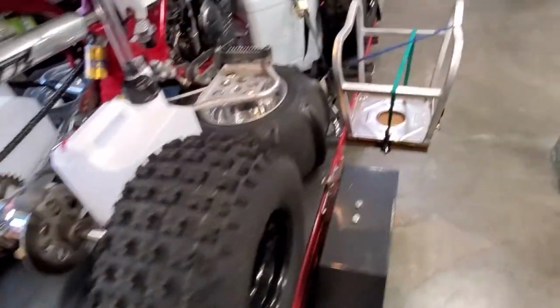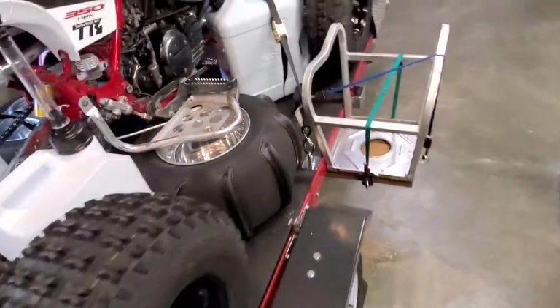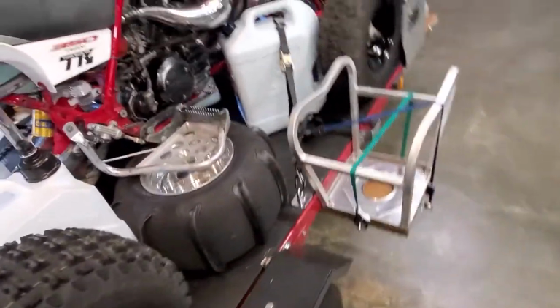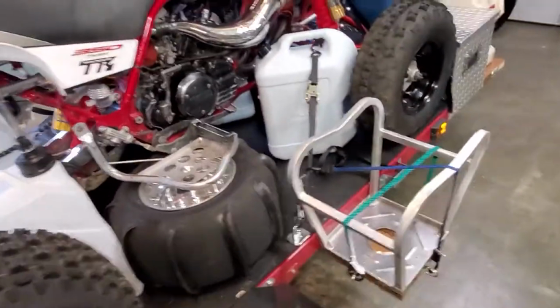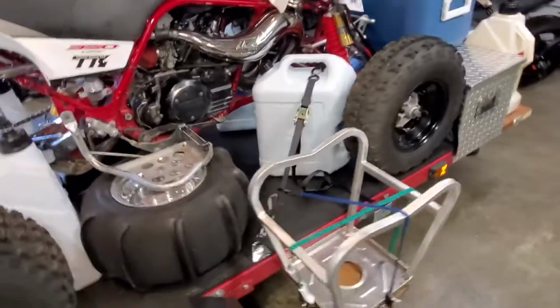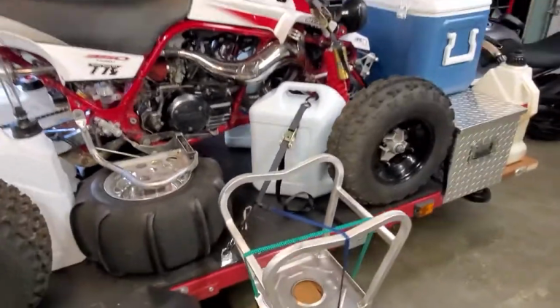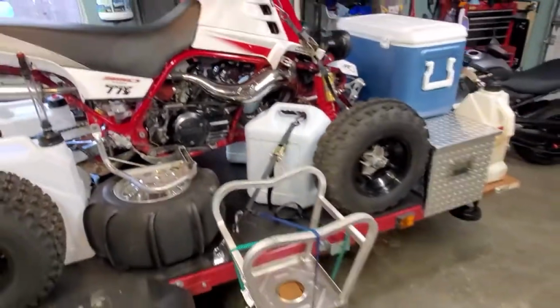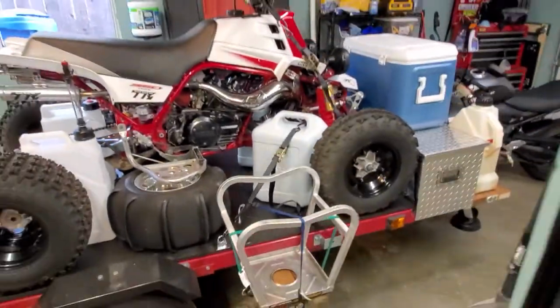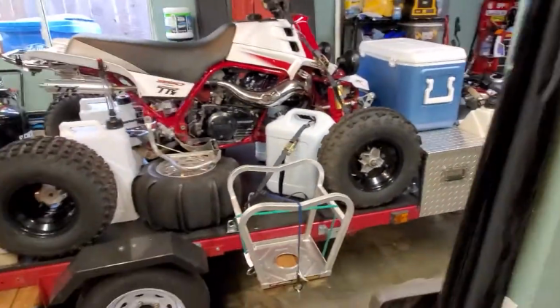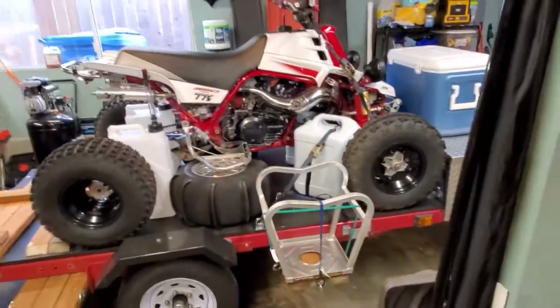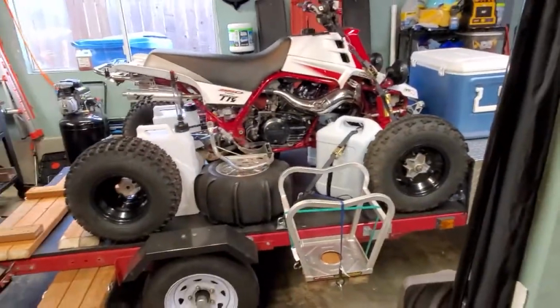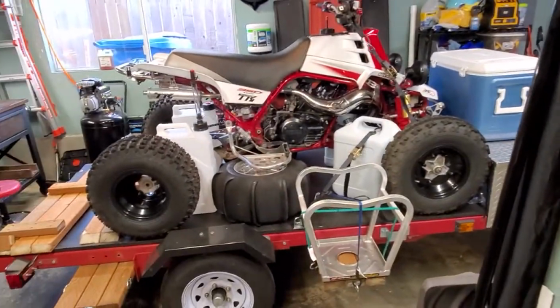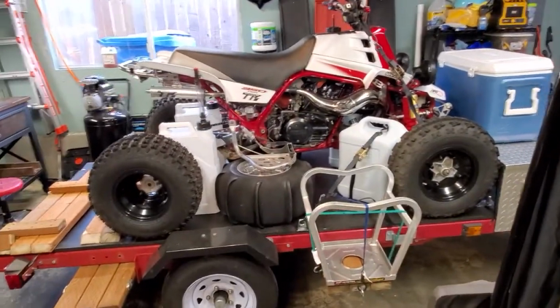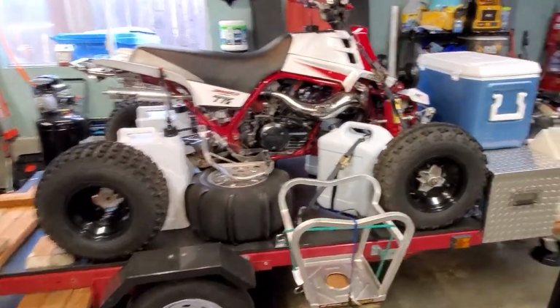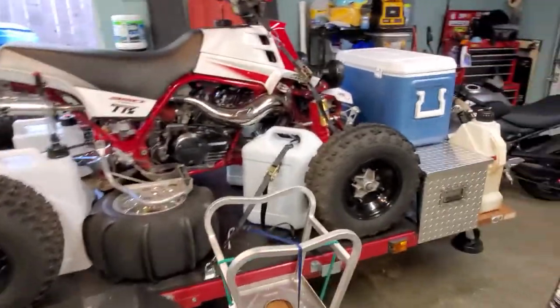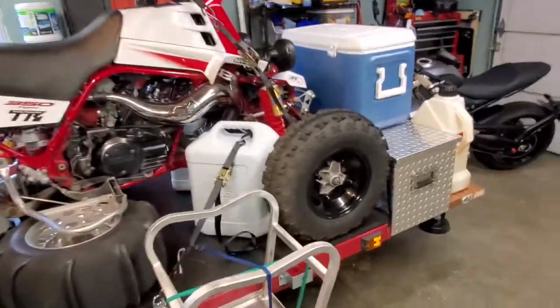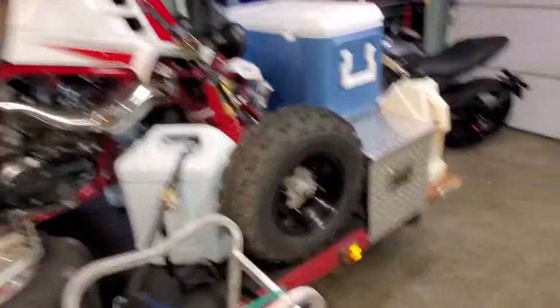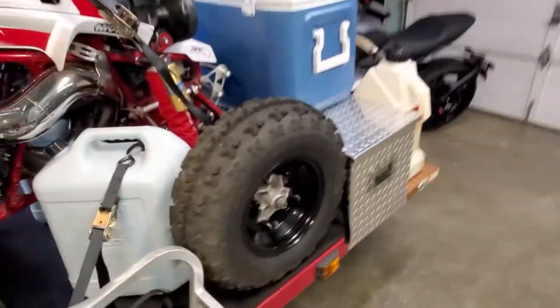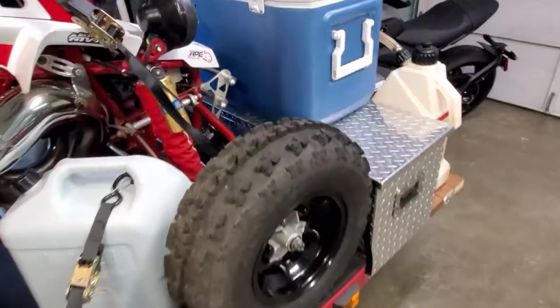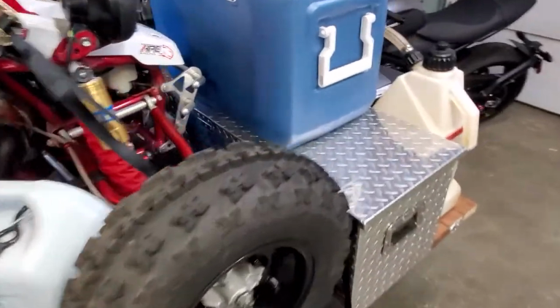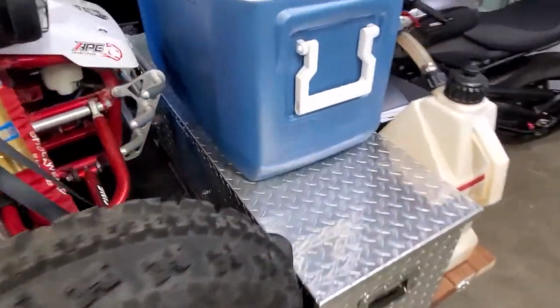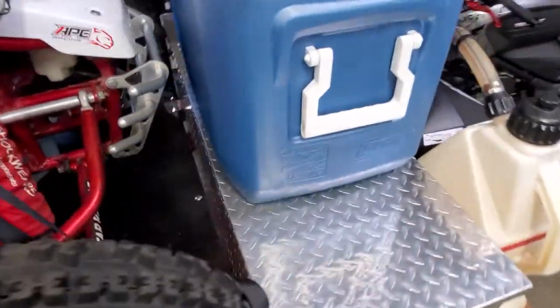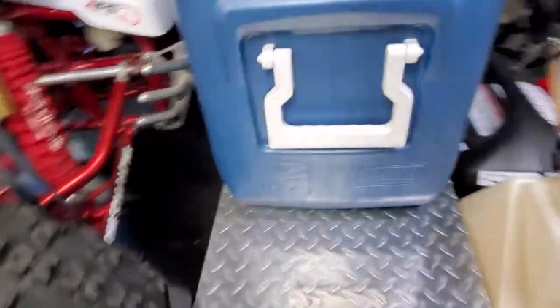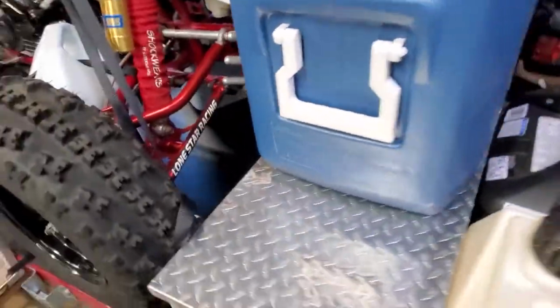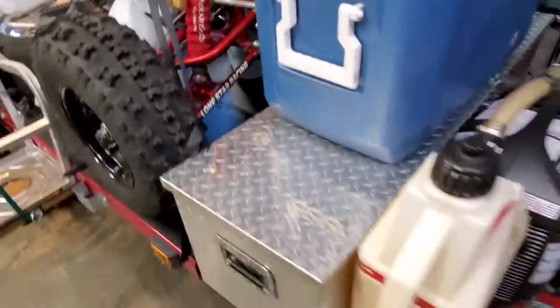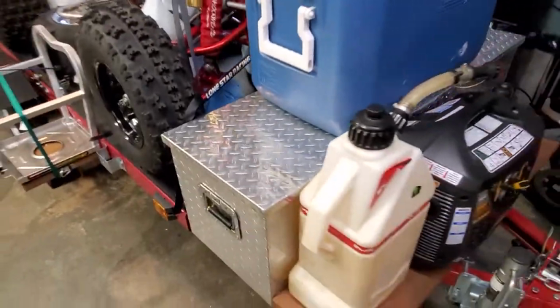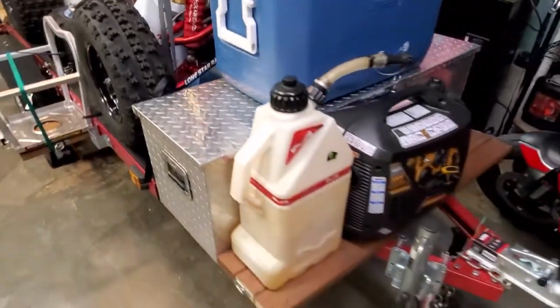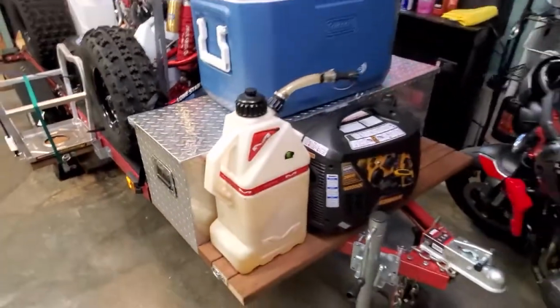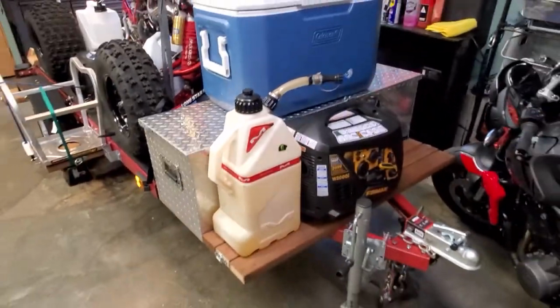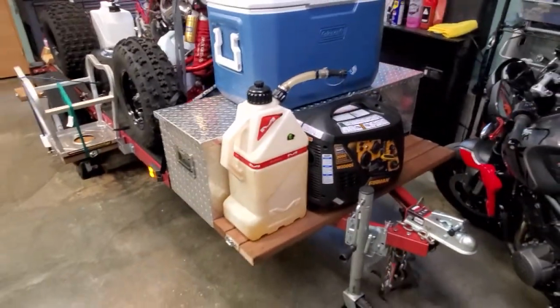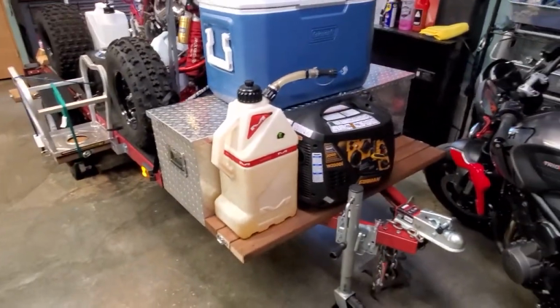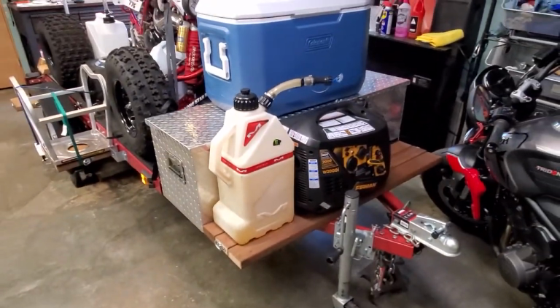I've got my Banshee on there, so it's pretty much ready to go right now. I also added a toolbox off of Amazon — I'll pop that open in a second. And then I put a deck in the front as well.